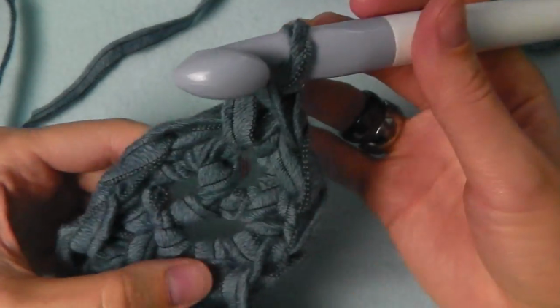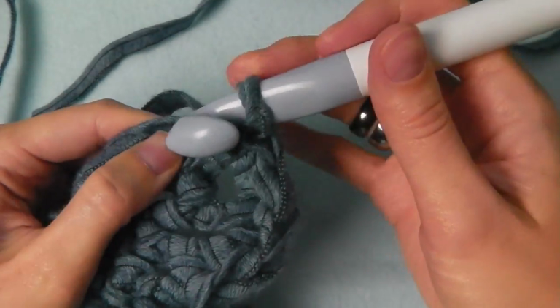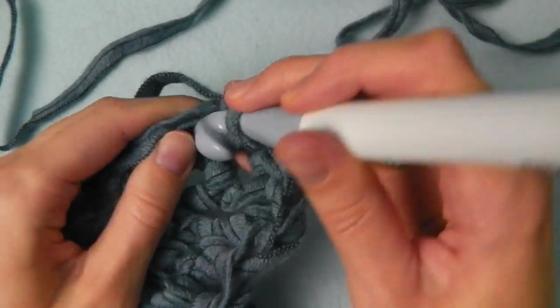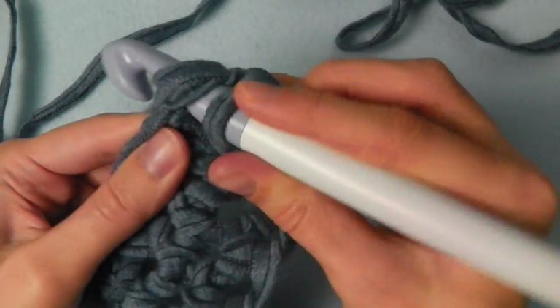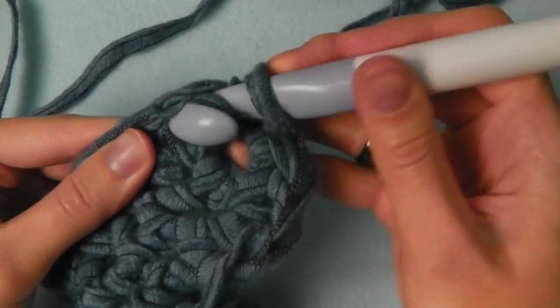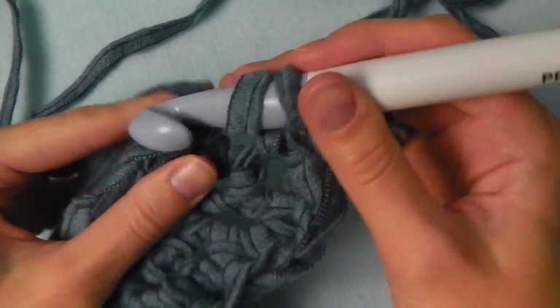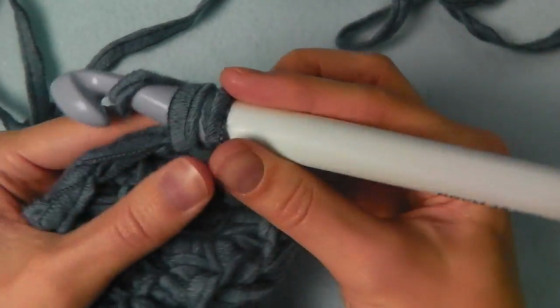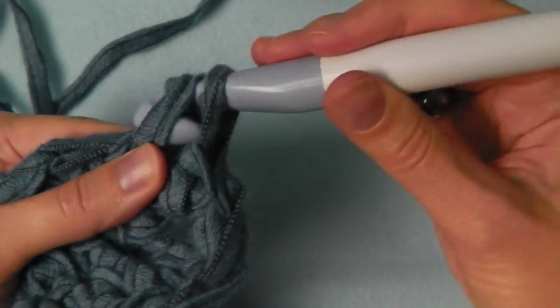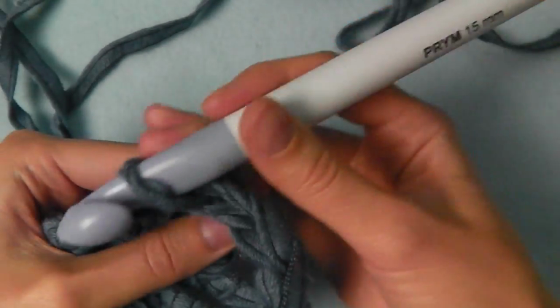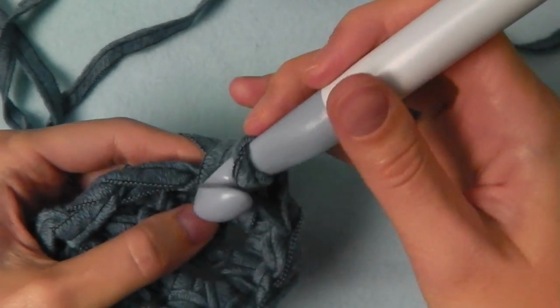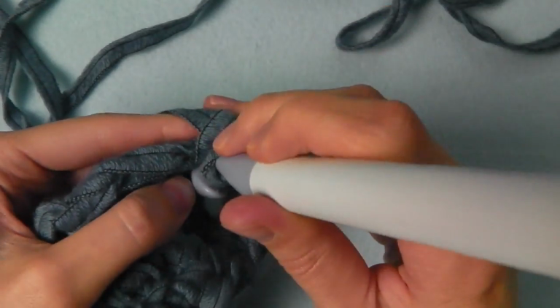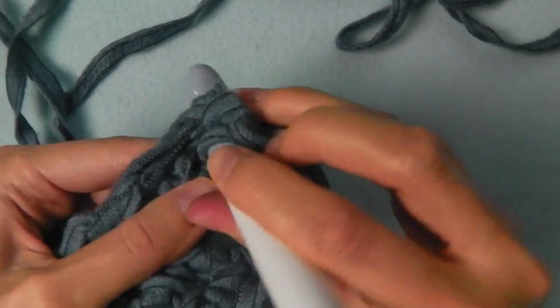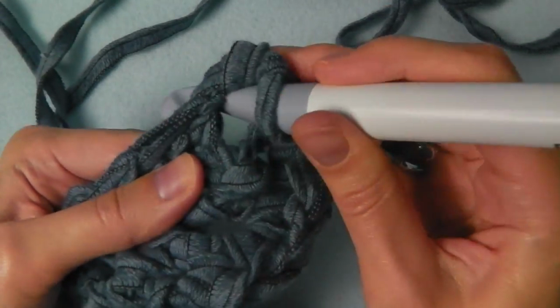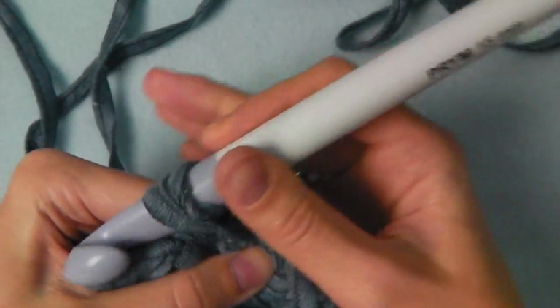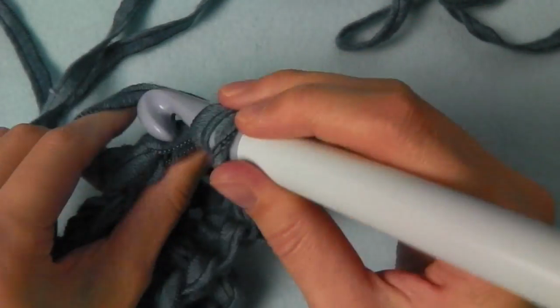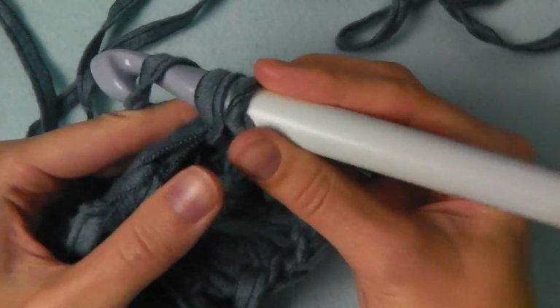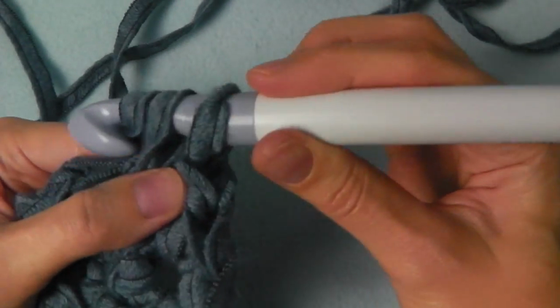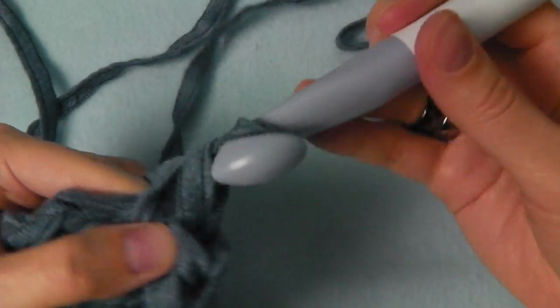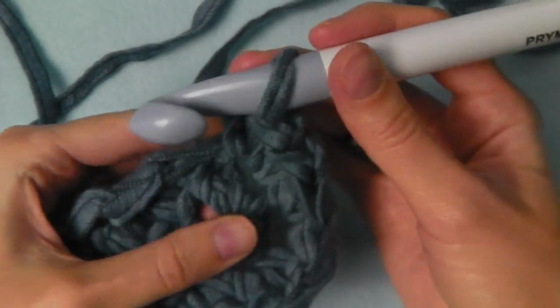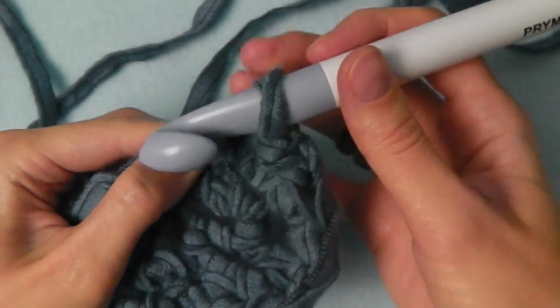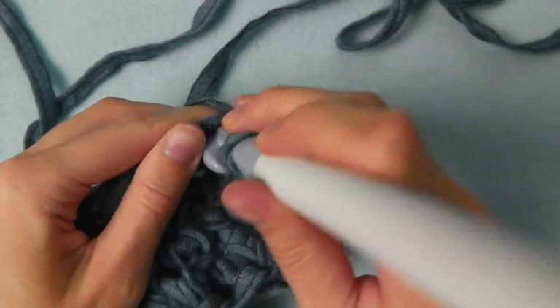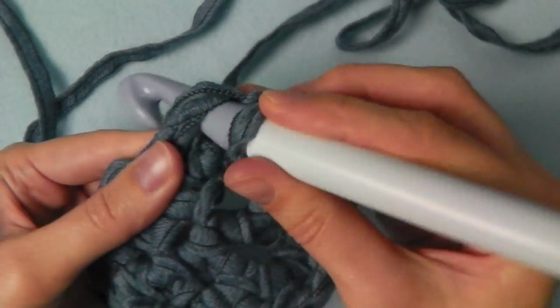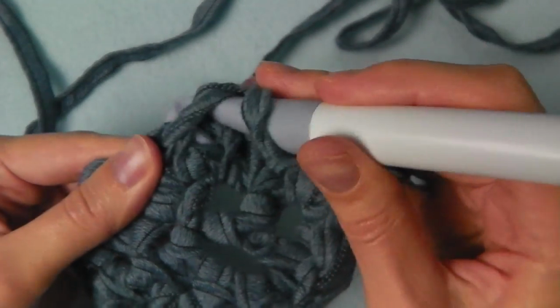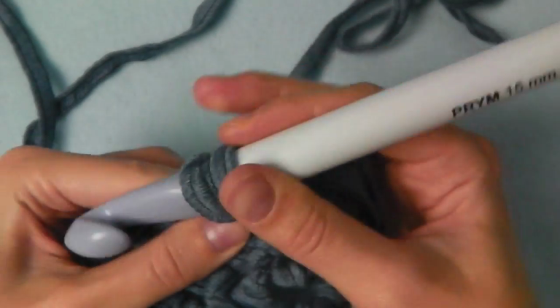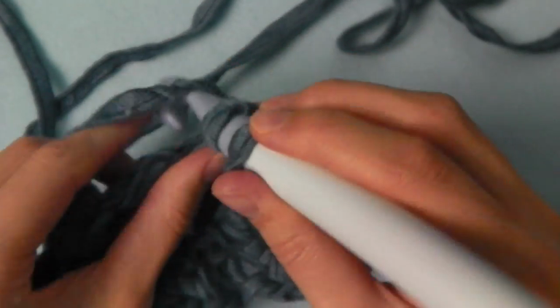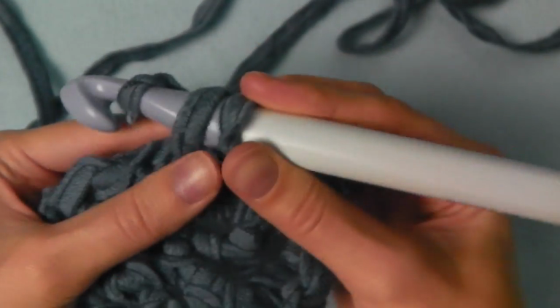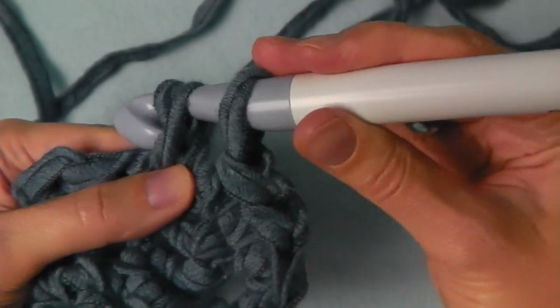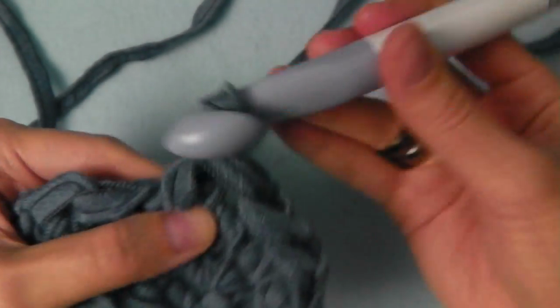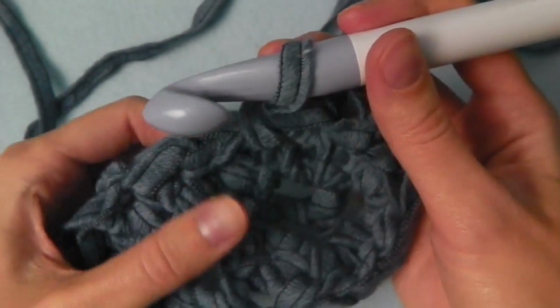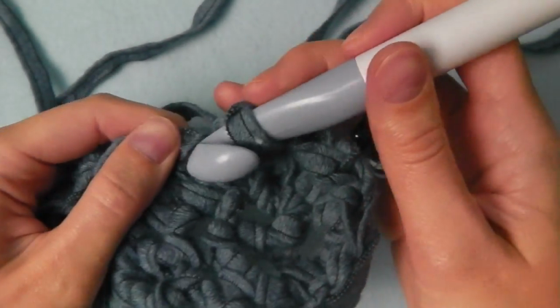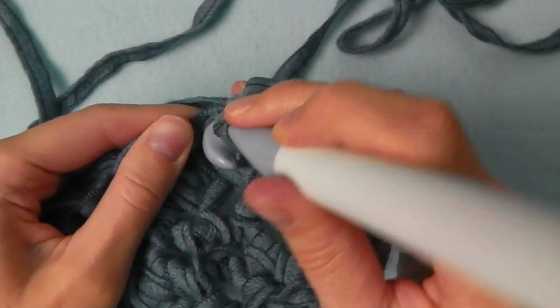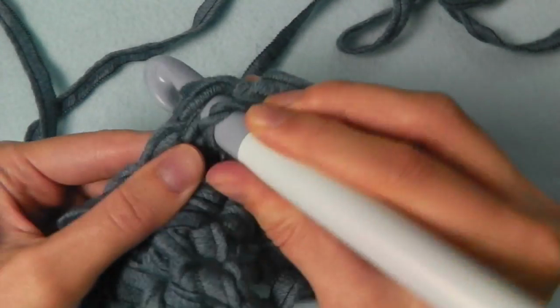And two single crochets into the third stitch as well. Then single crochets across this side.